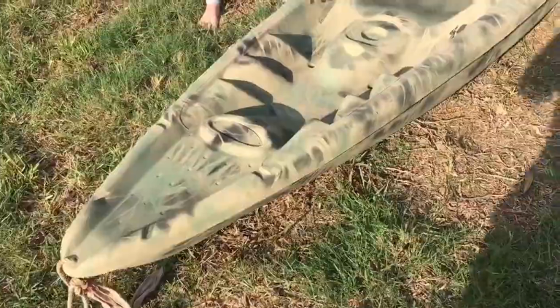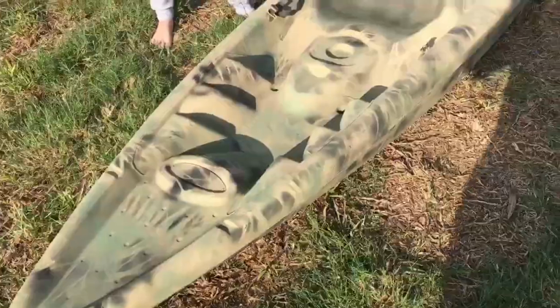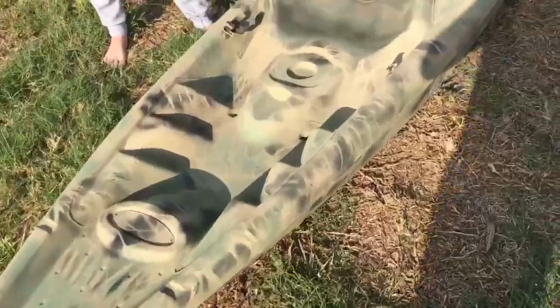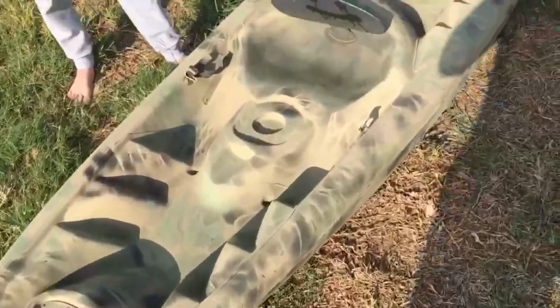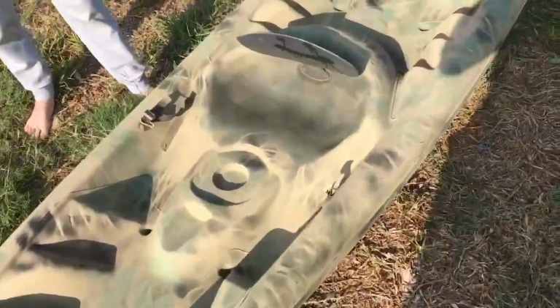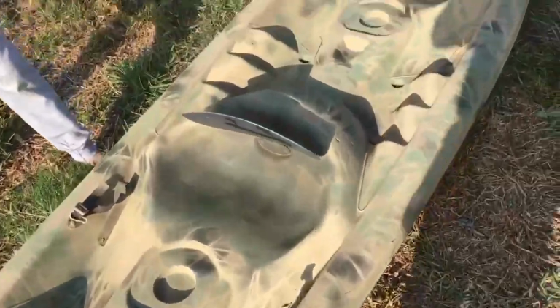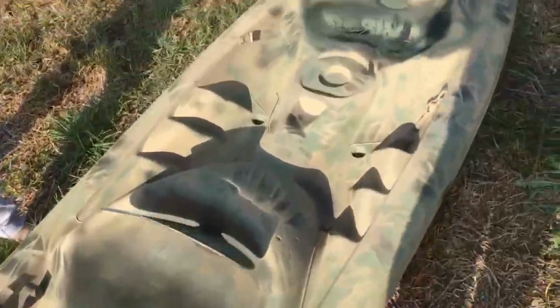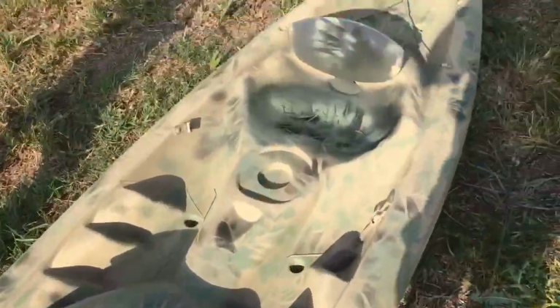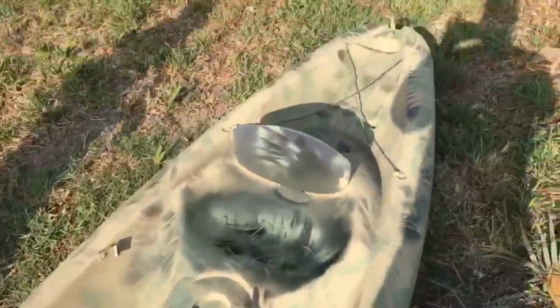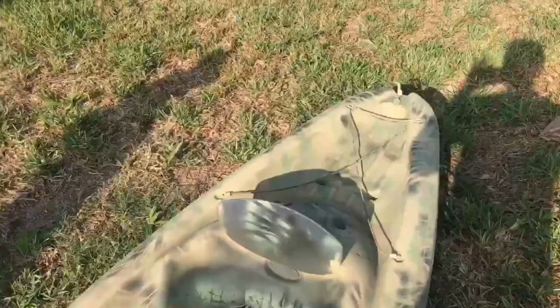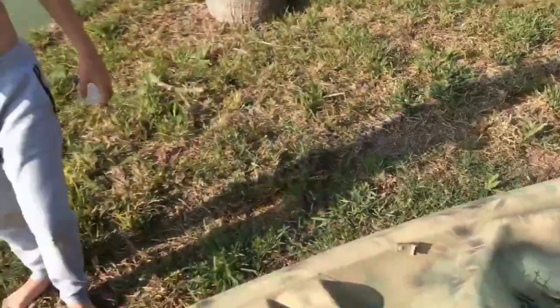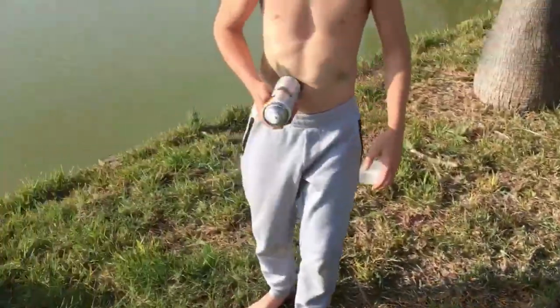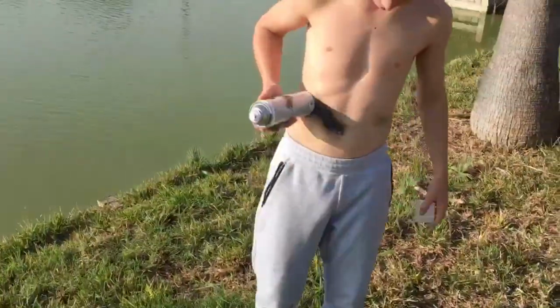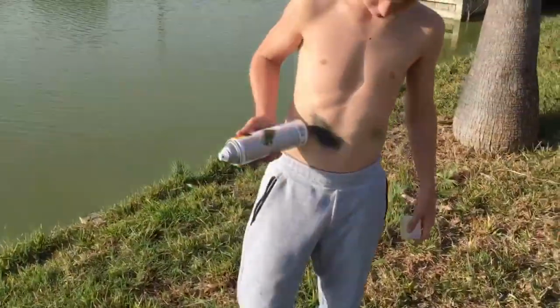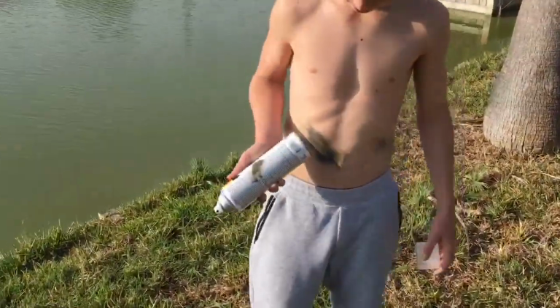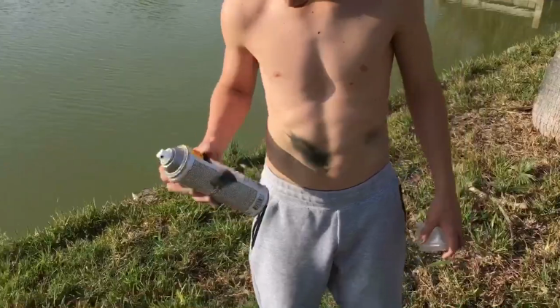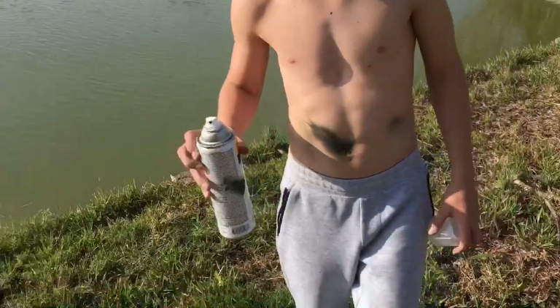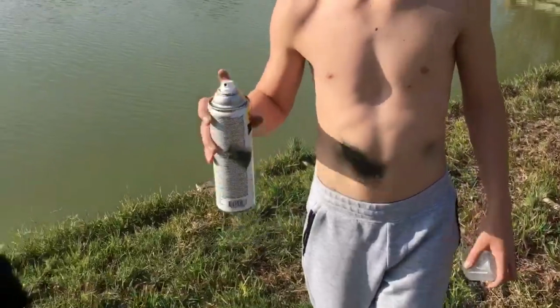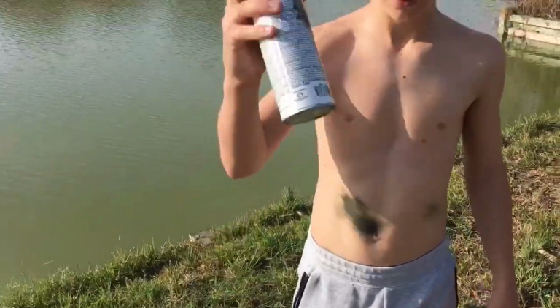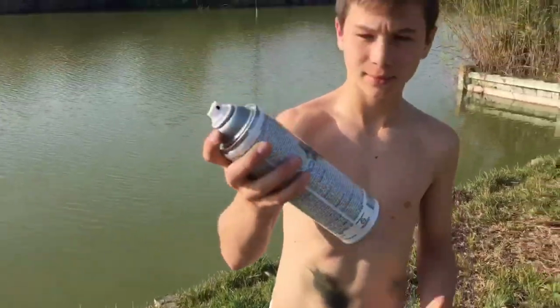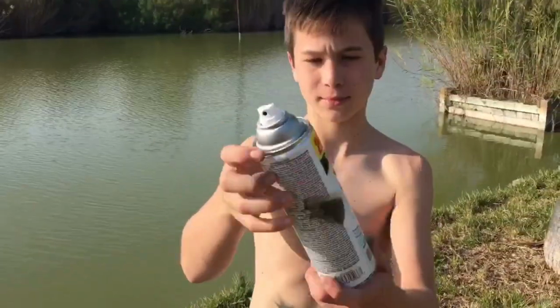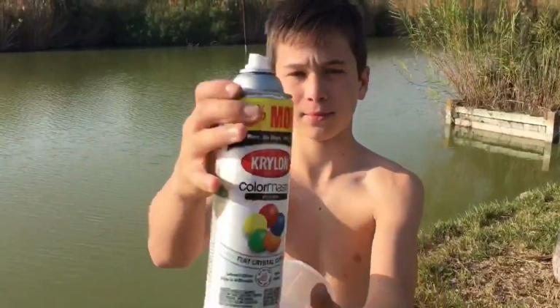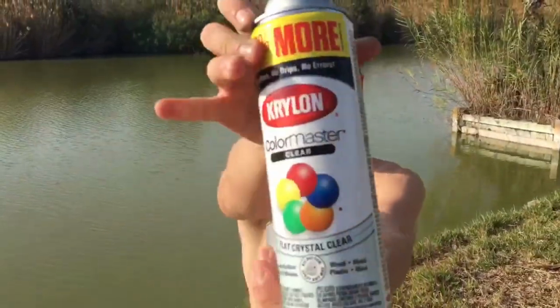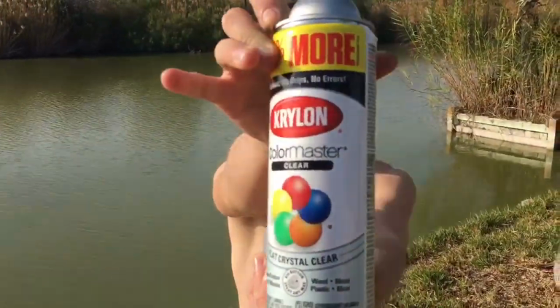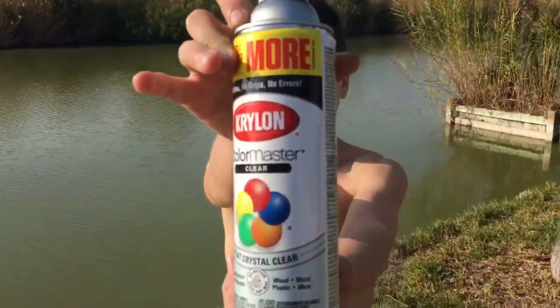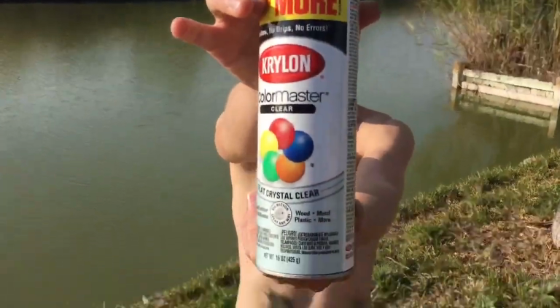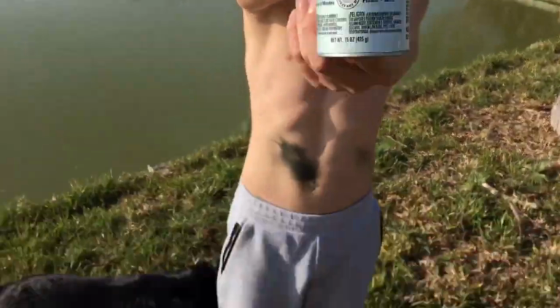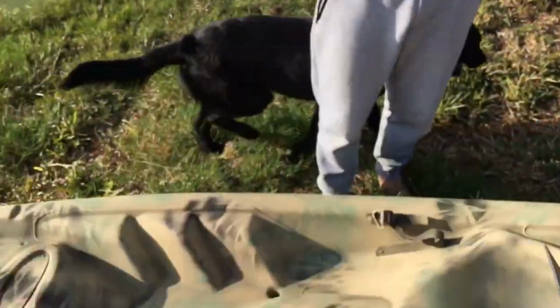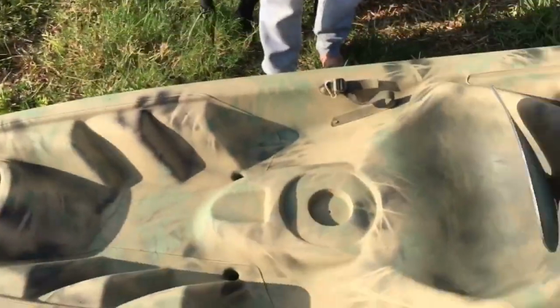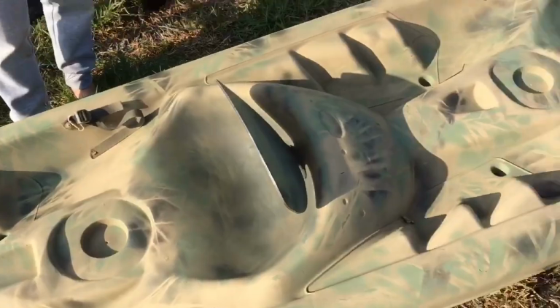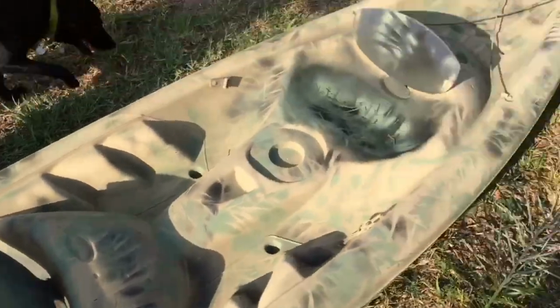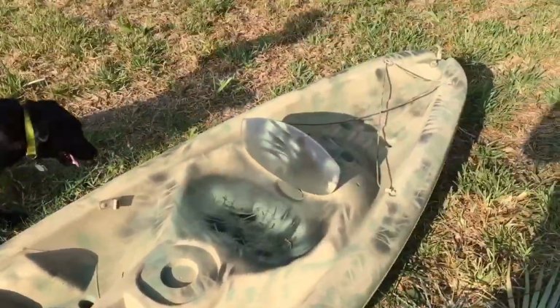Now that you have your kayak all camoed out, you're gonna want to get clear coat and apply it to make sure that you protect as much of the paint as possible.